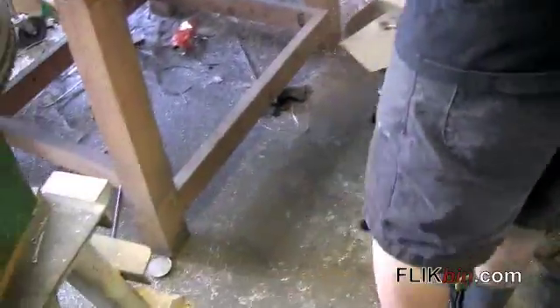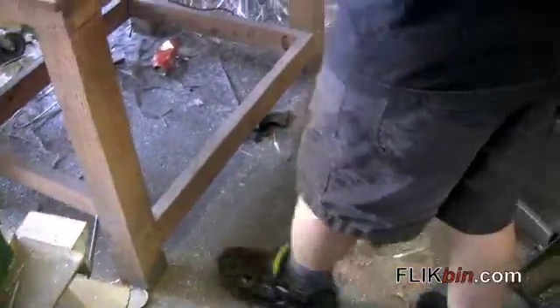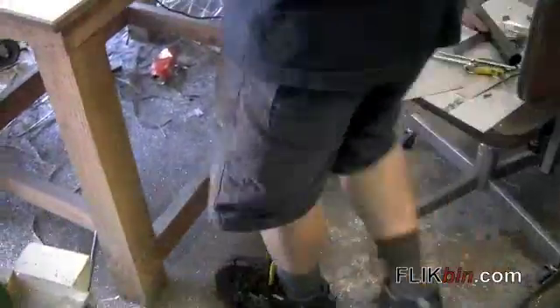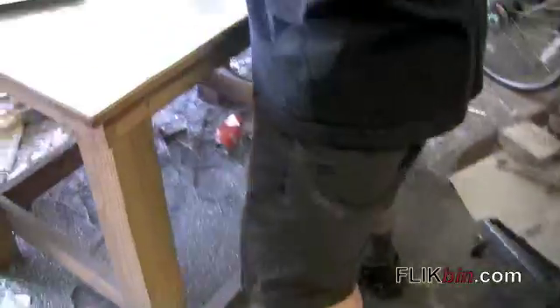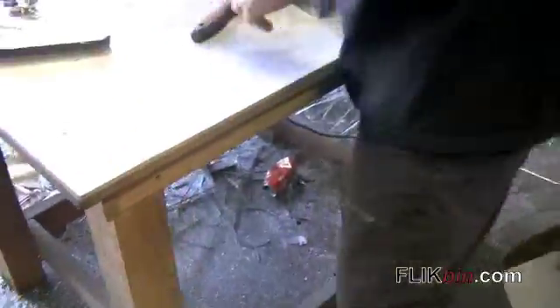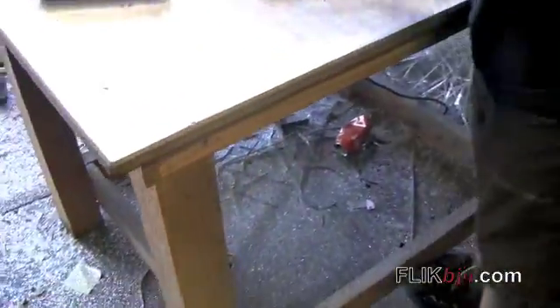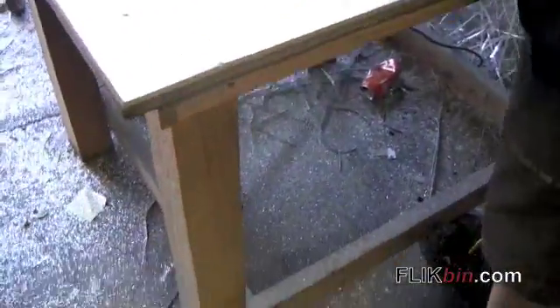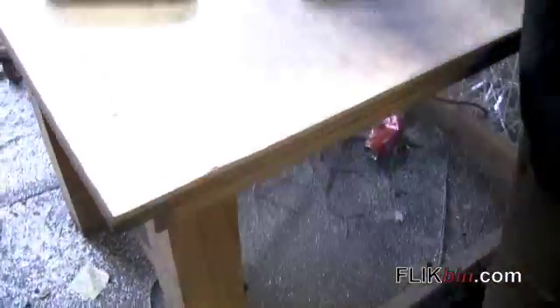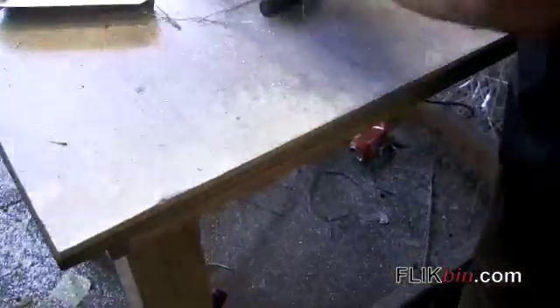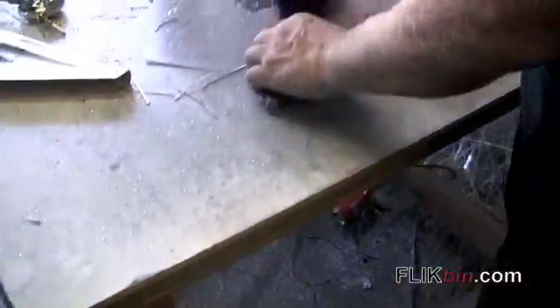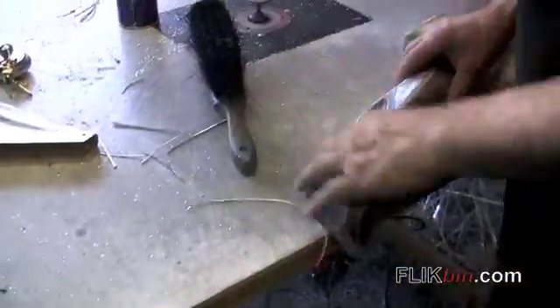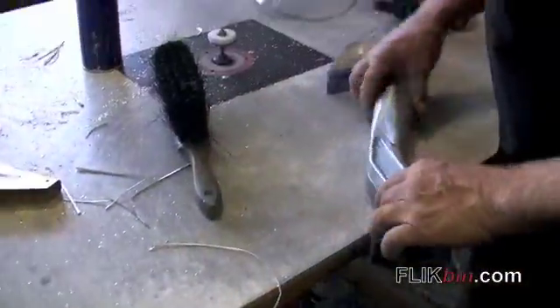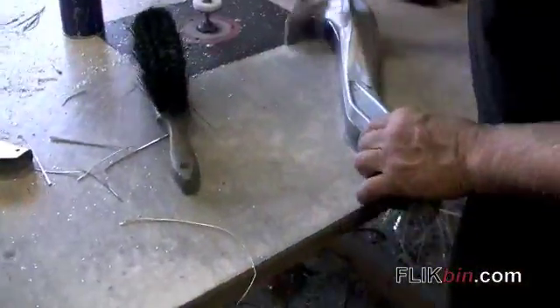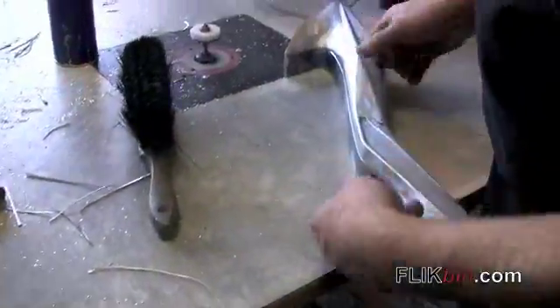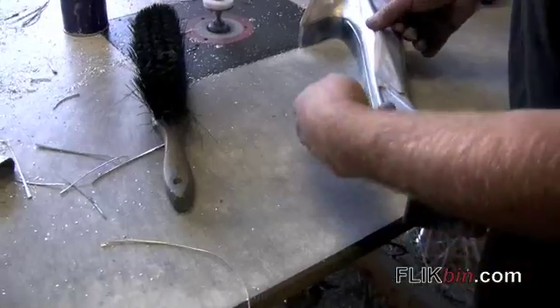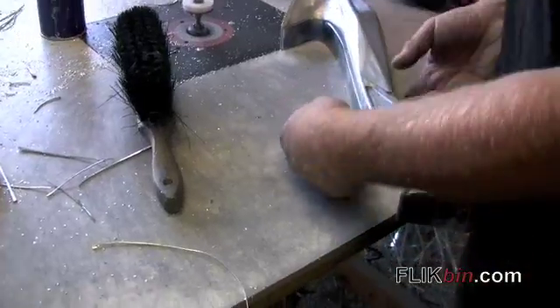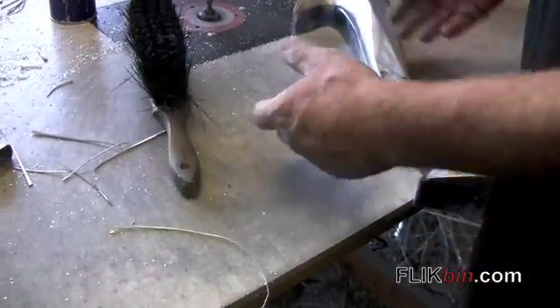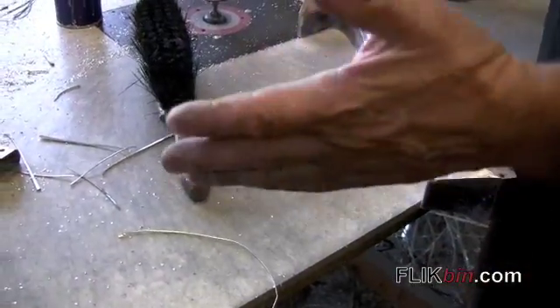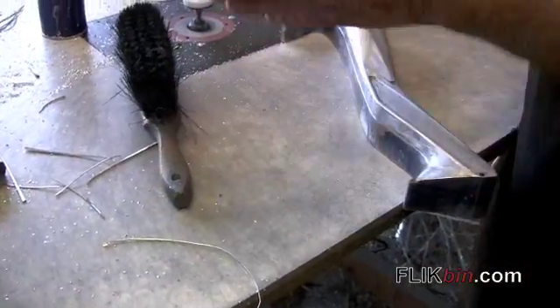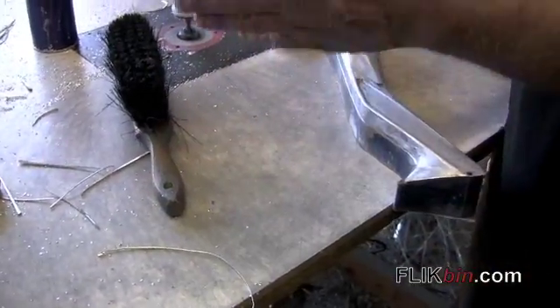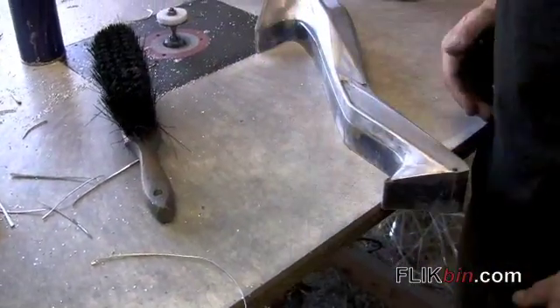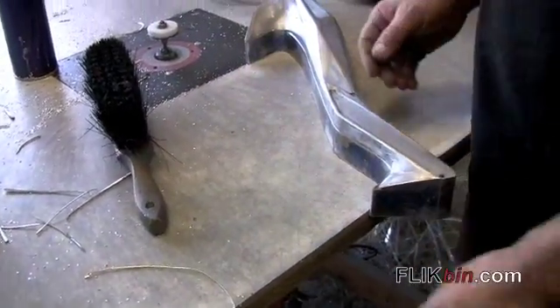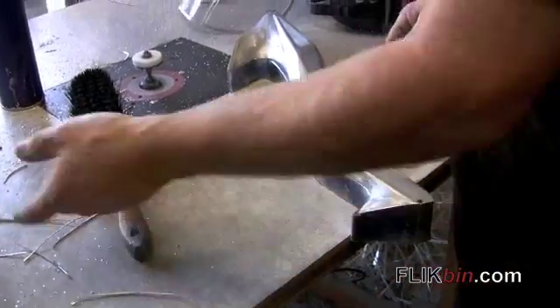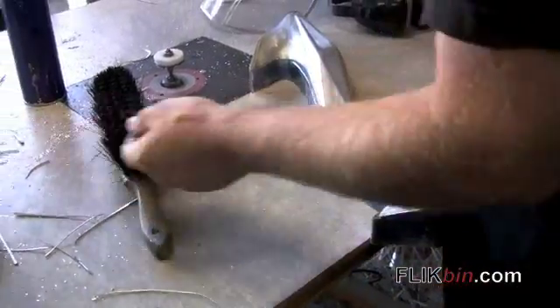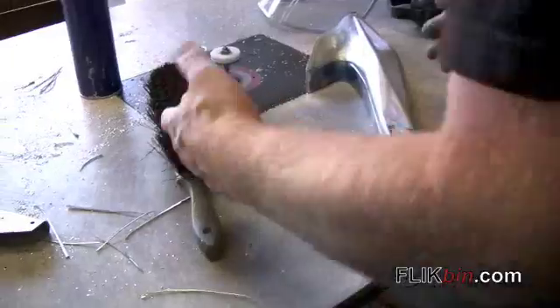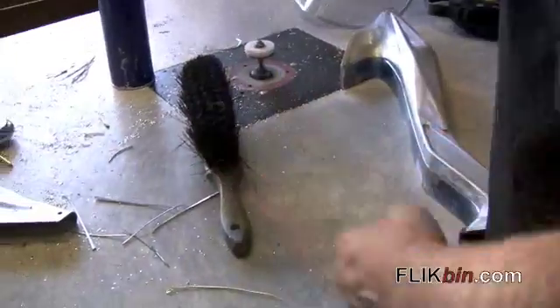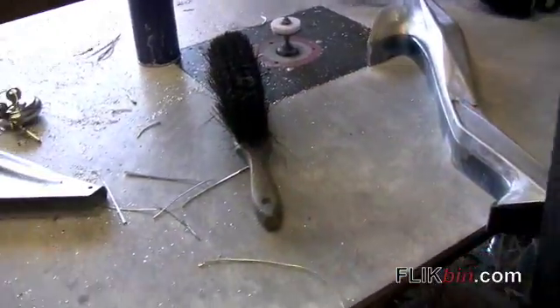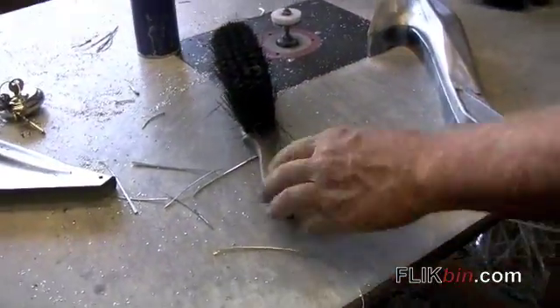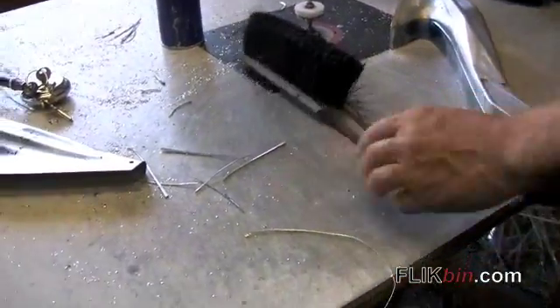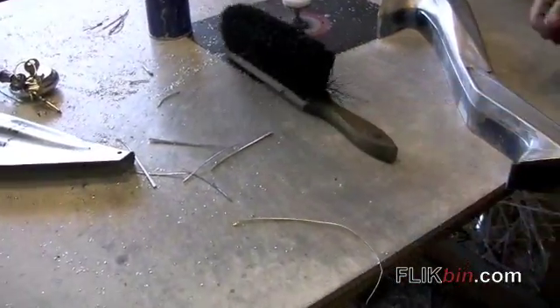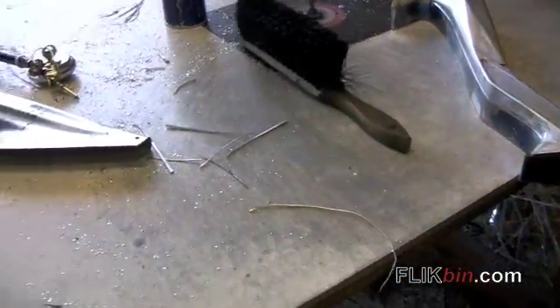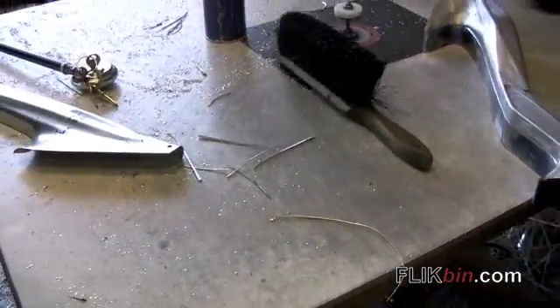This is where we trim all the parts — all the pieces come off. We run the router through here so that when you put the two halves together, they're nice and straight. It cleans them up, all the burrs and what have you.